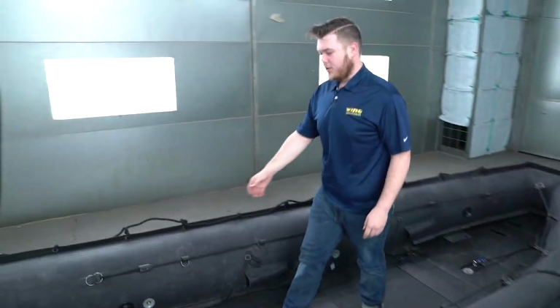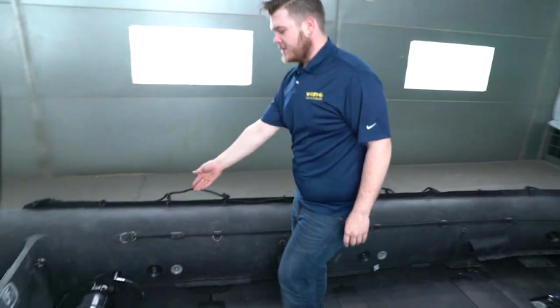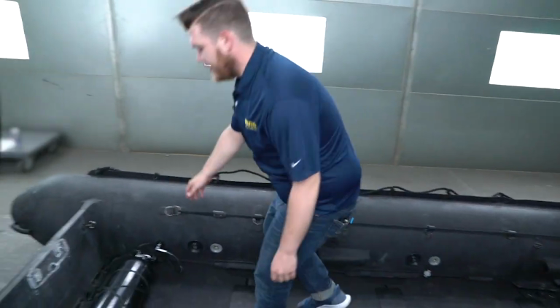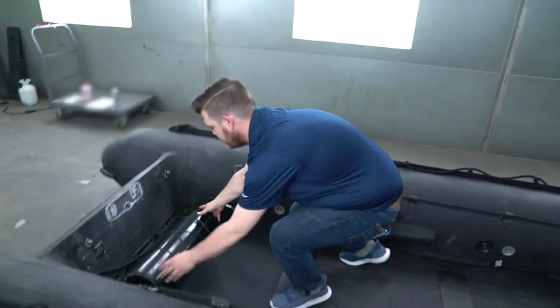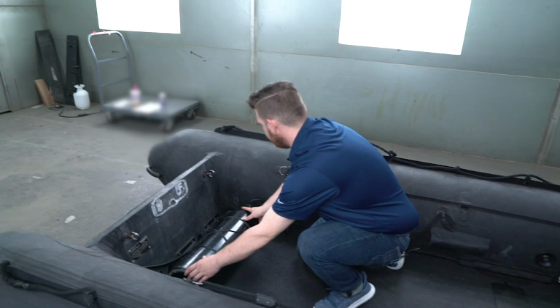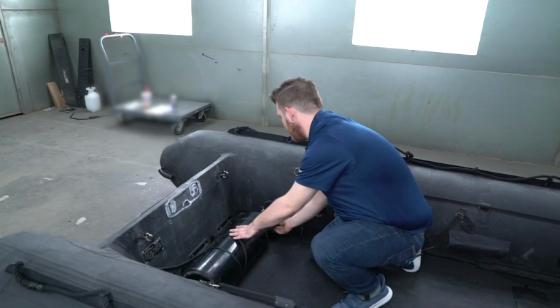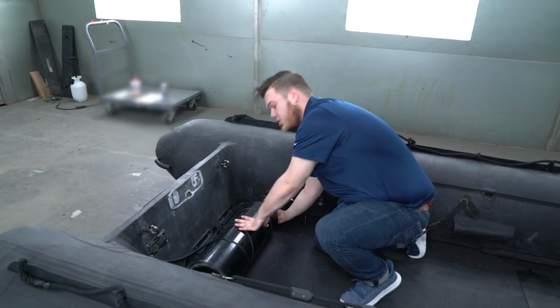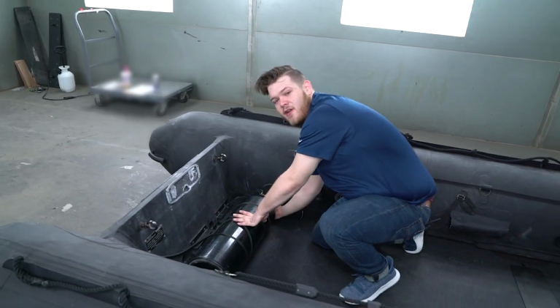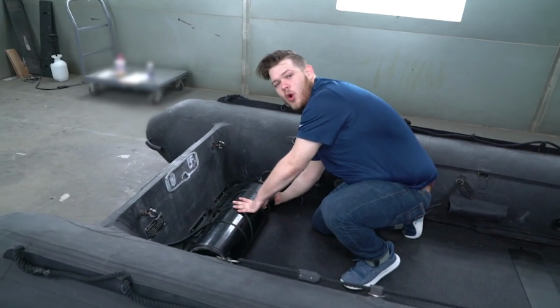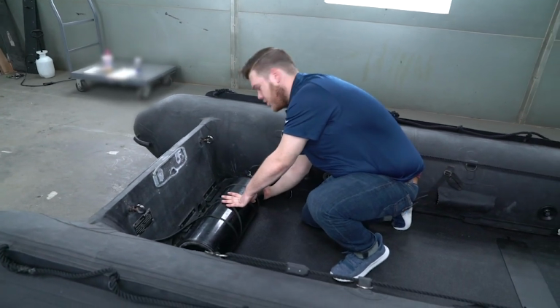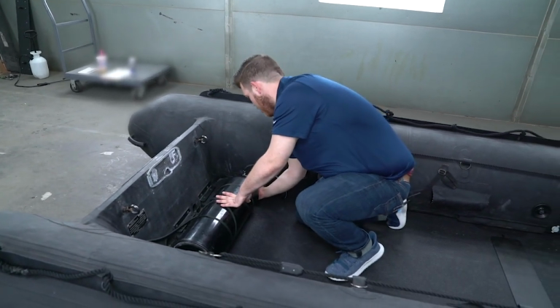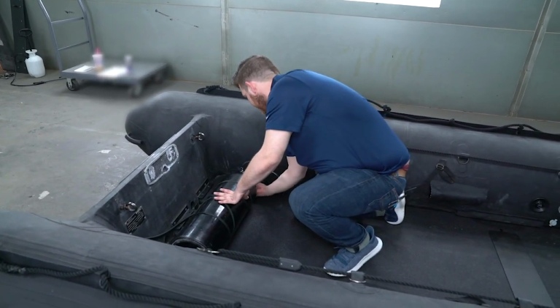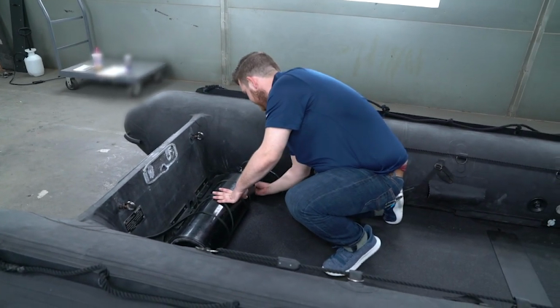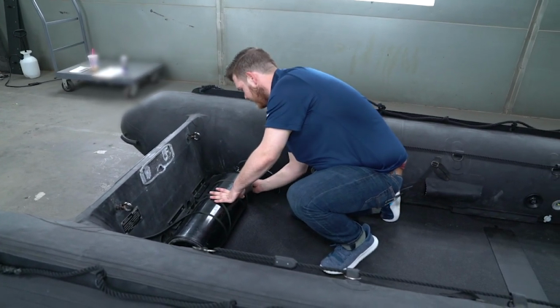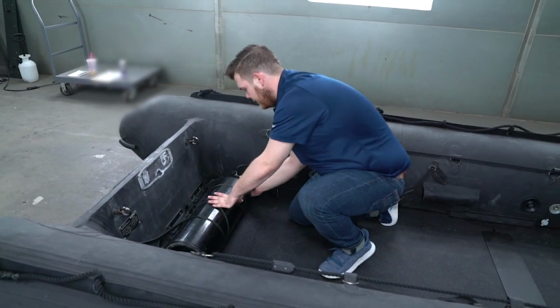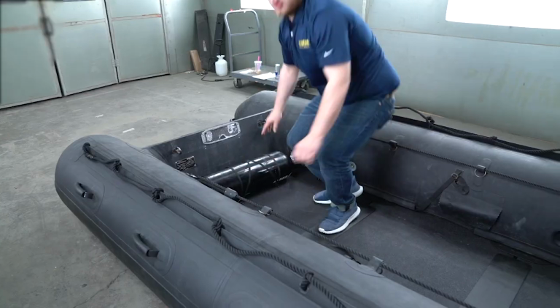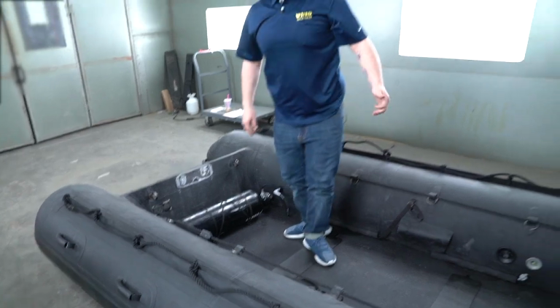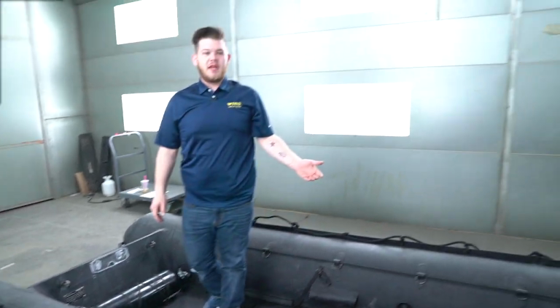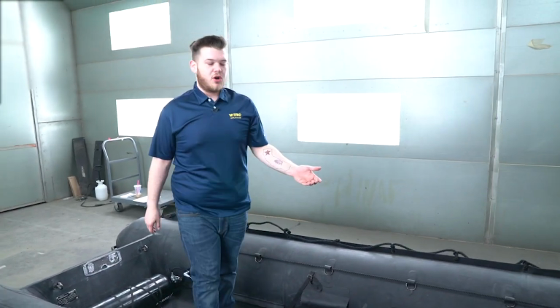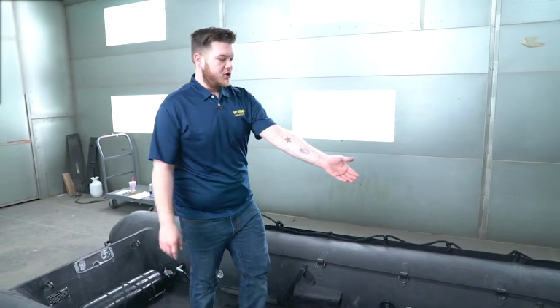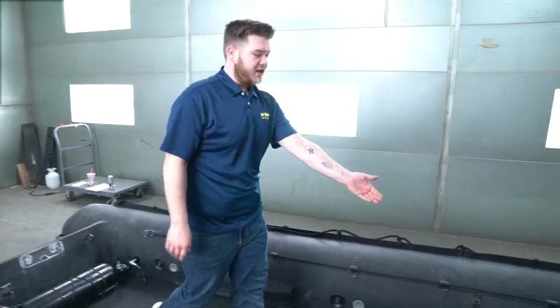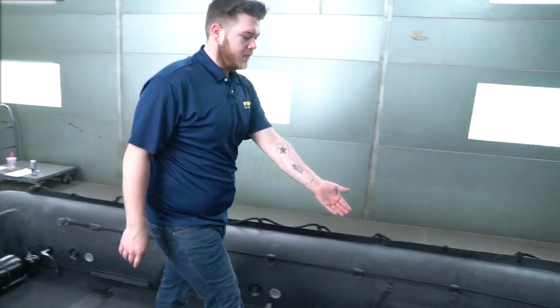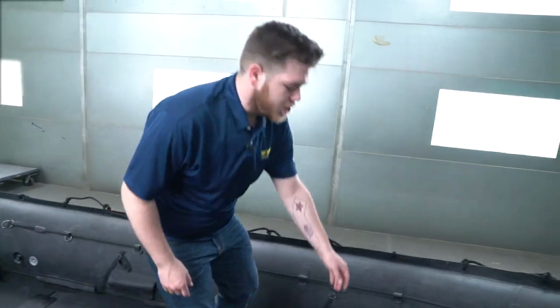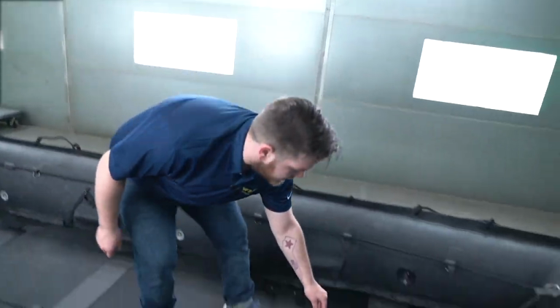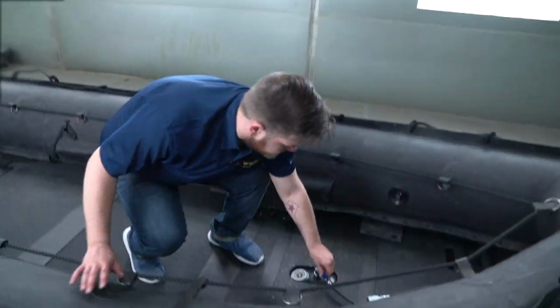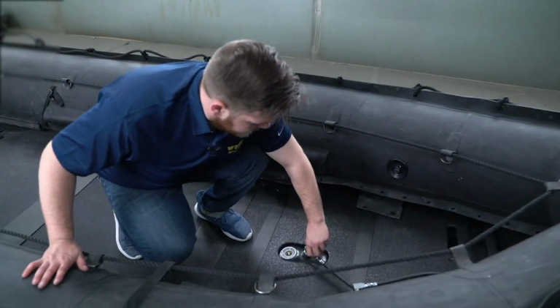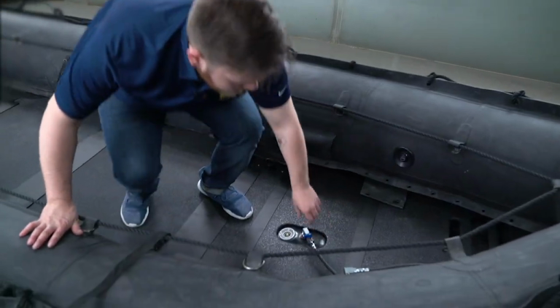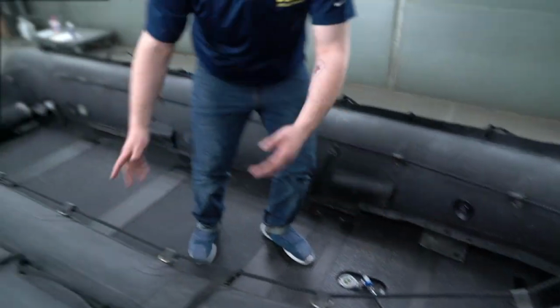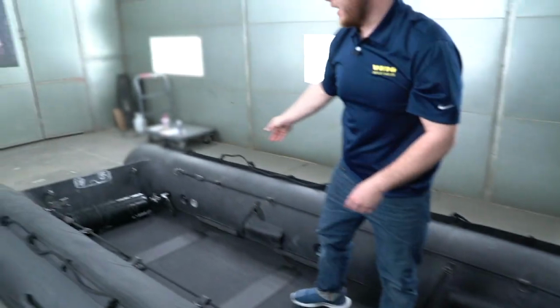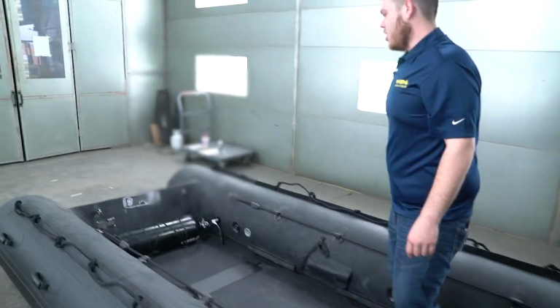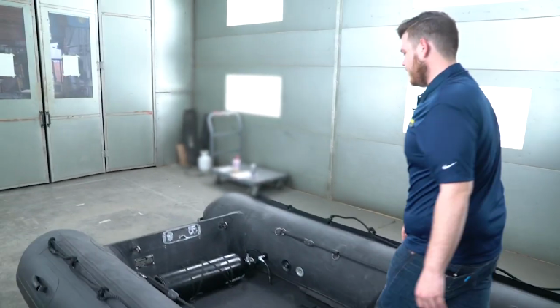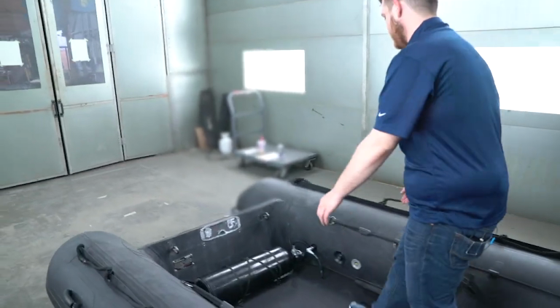Come back to the inflation cylinder and turn the valve one turn open. Once the boat begins to purge, turn off the keel hose valve and then go back and turn off your inflation cylinder.